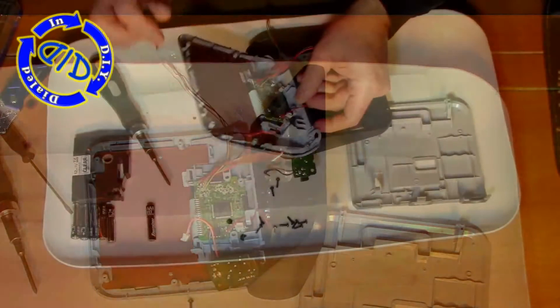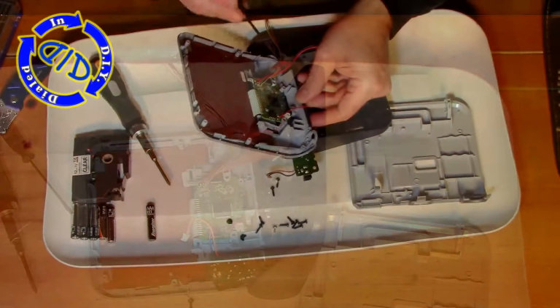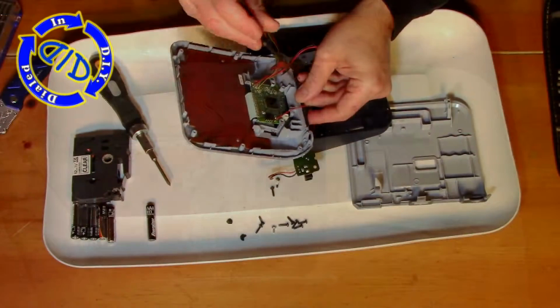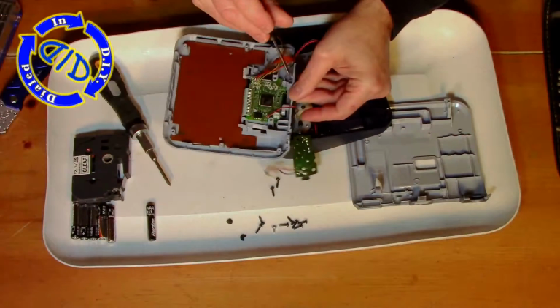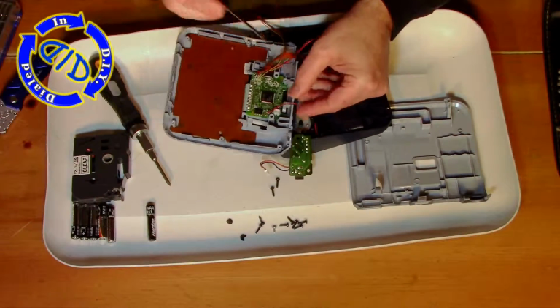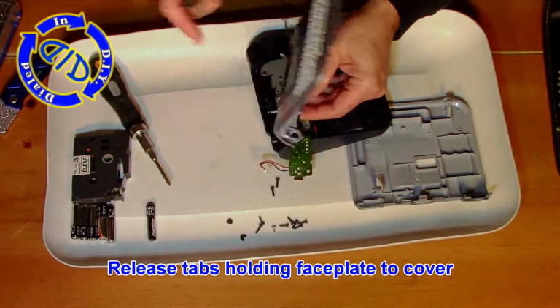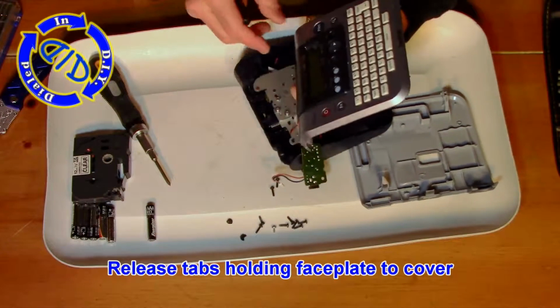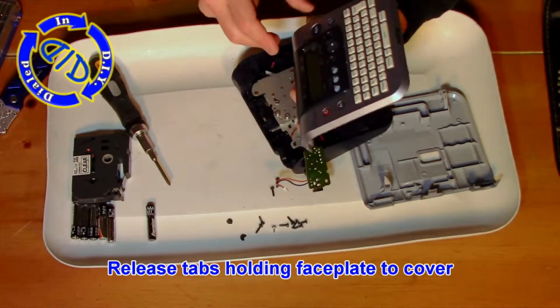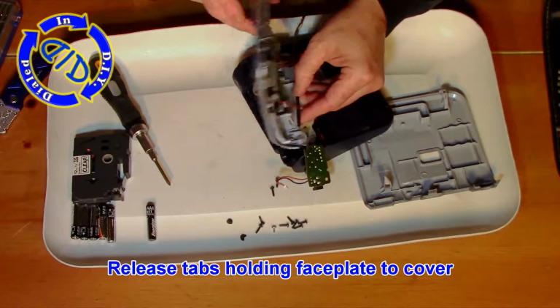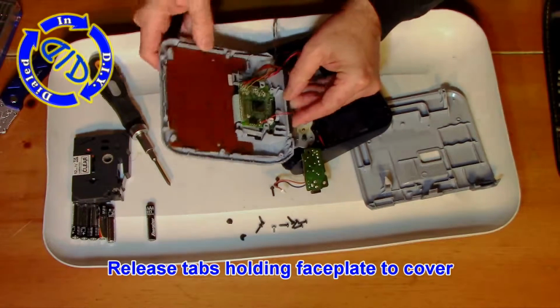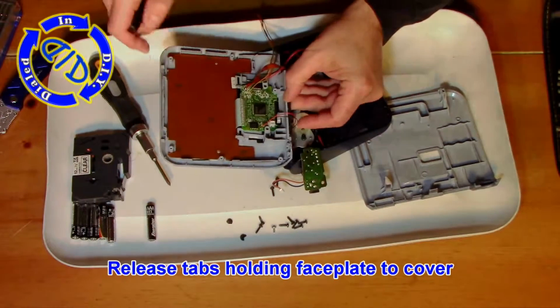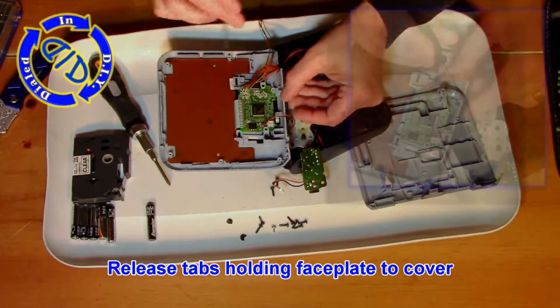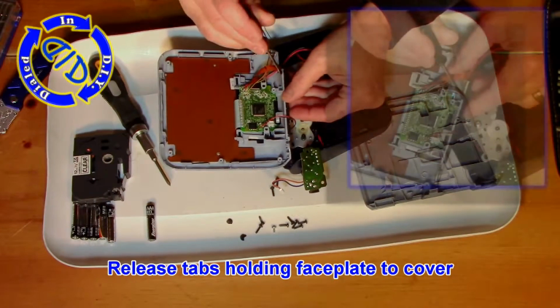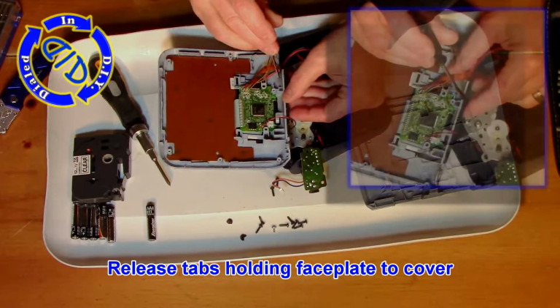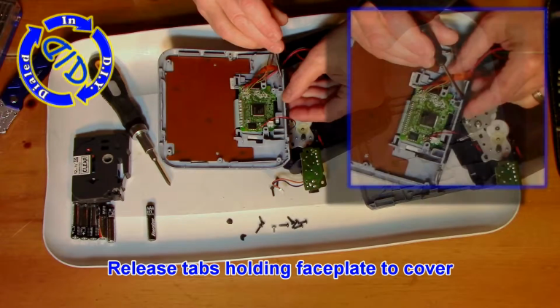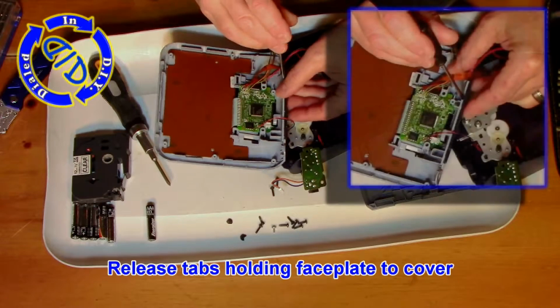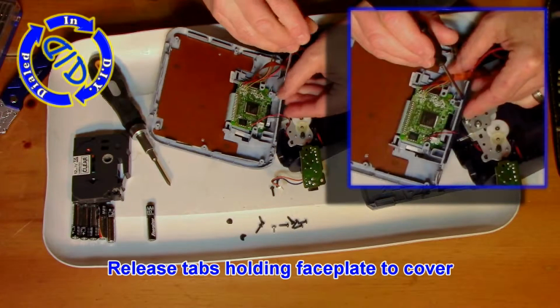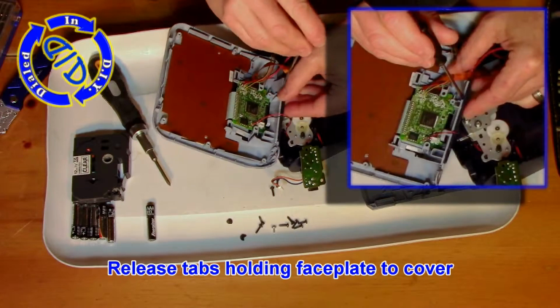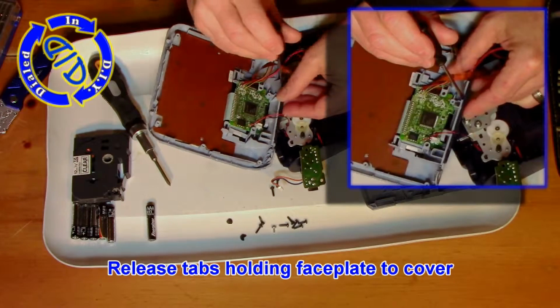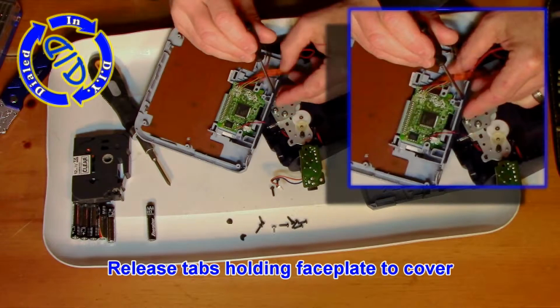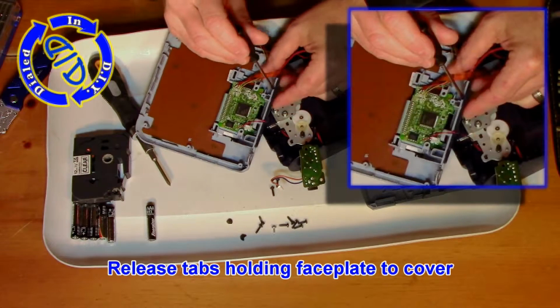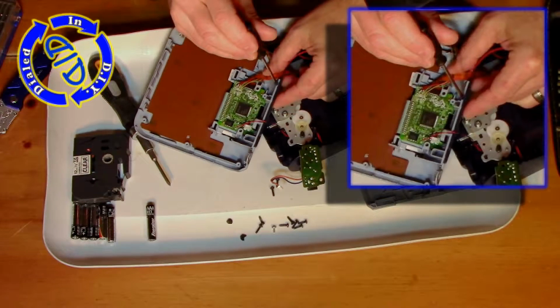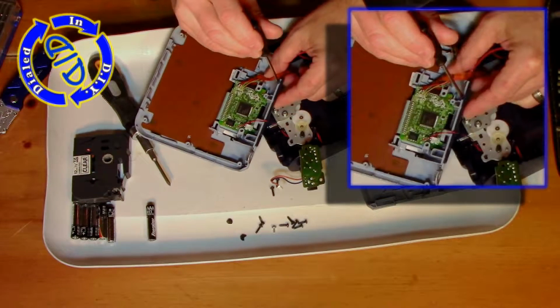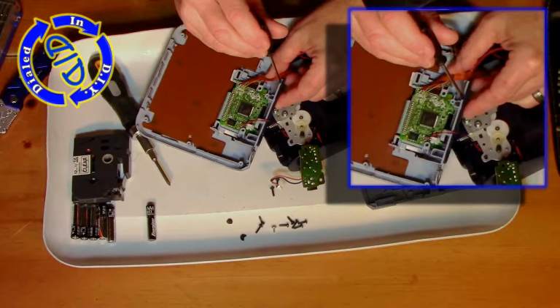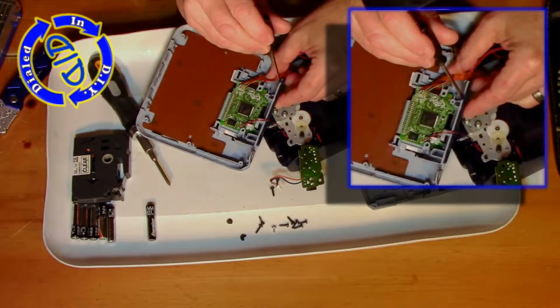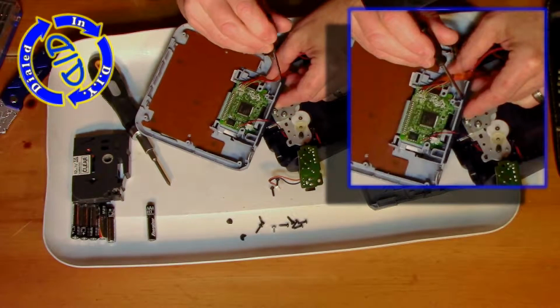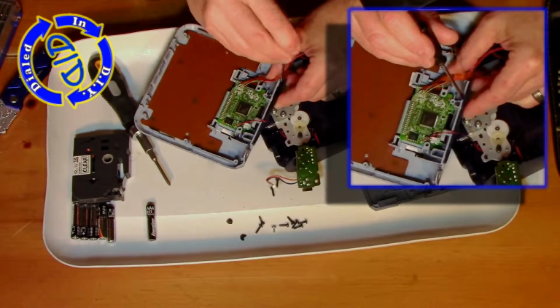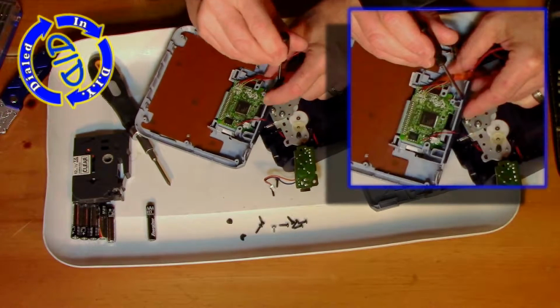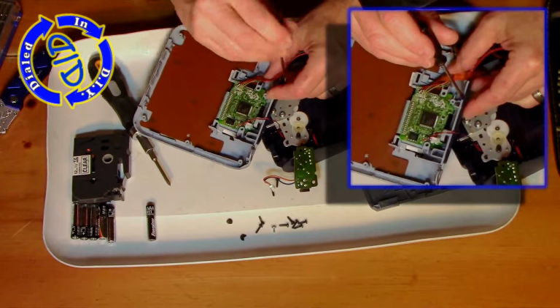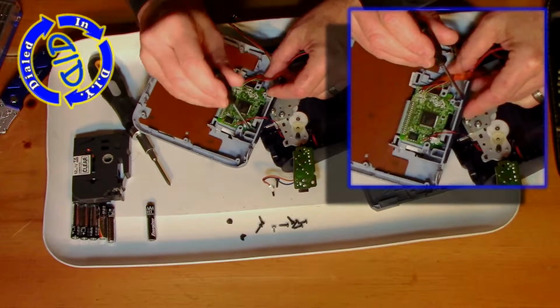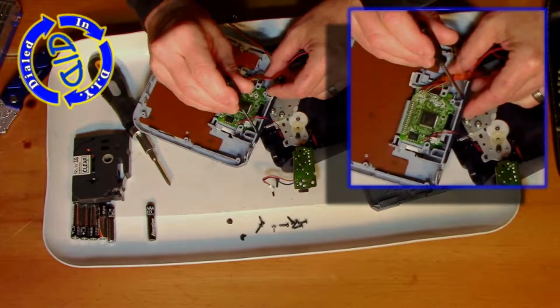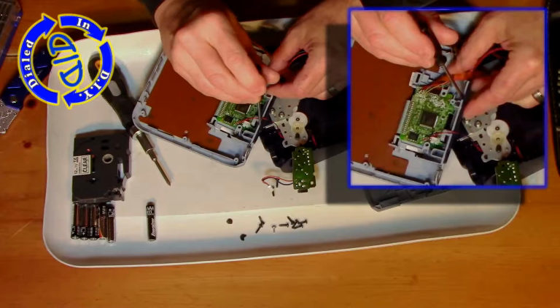On the front side of the label maker, right next to all the keys, there's a face plate. We're going to start working on getting that out of here by slowly prying the tabs that hold it in place free from the plastic.